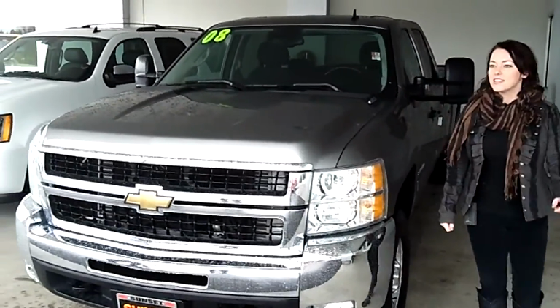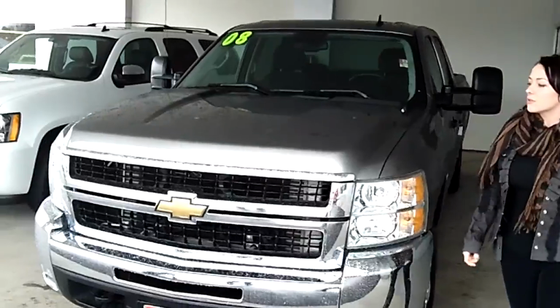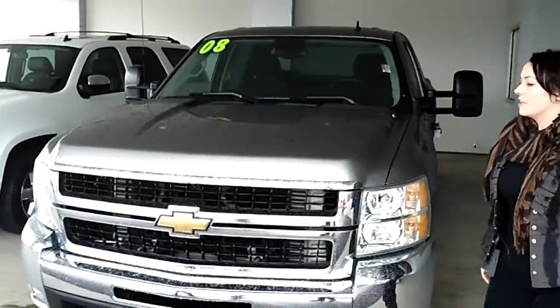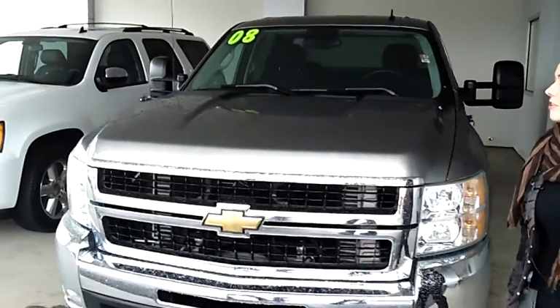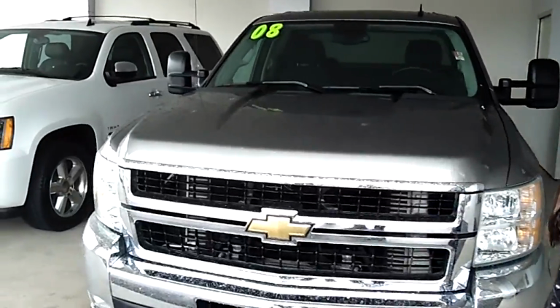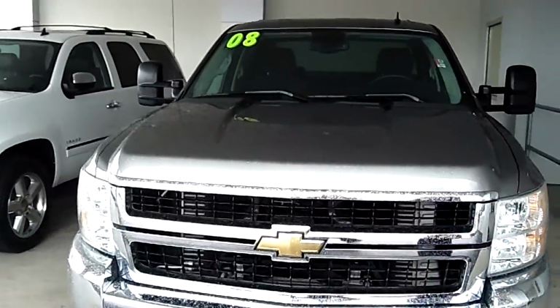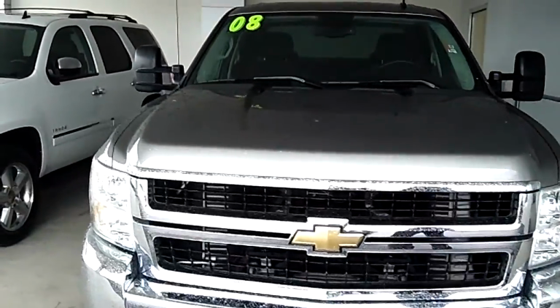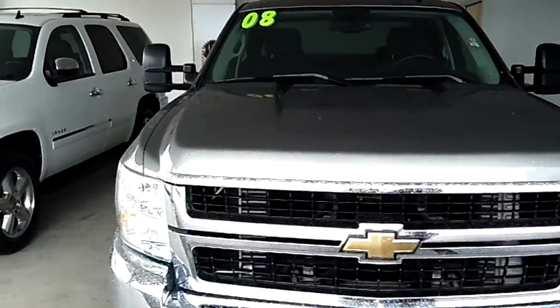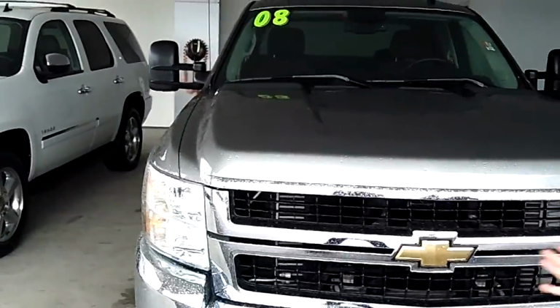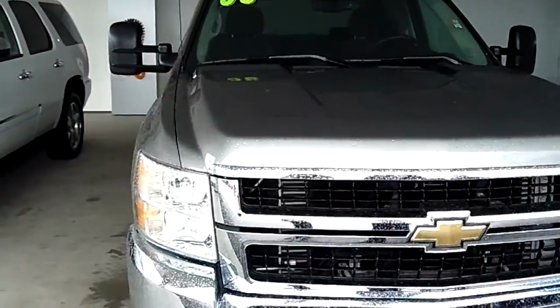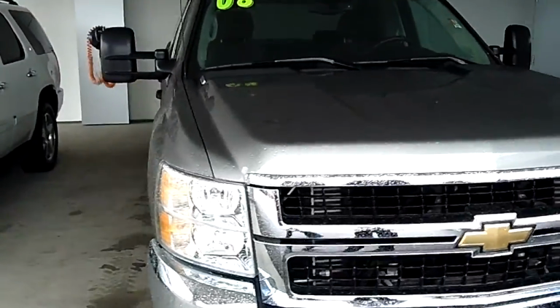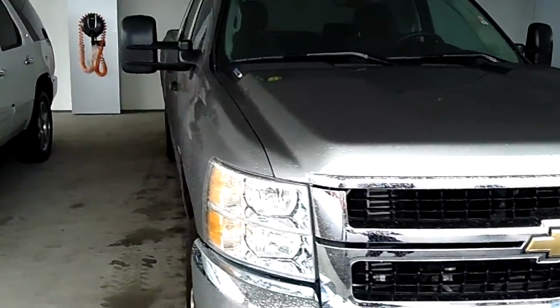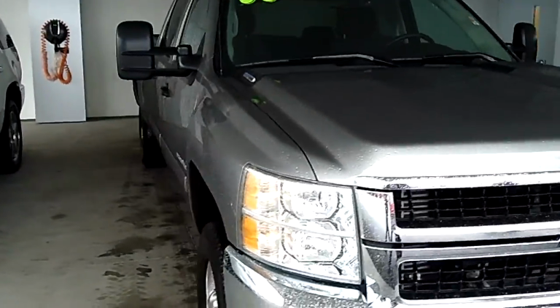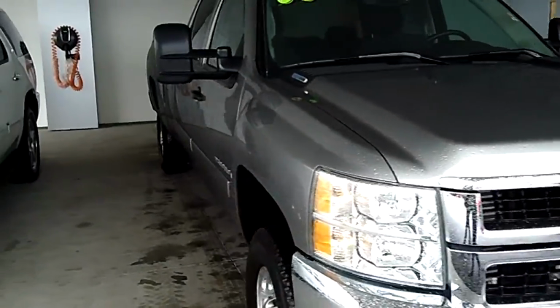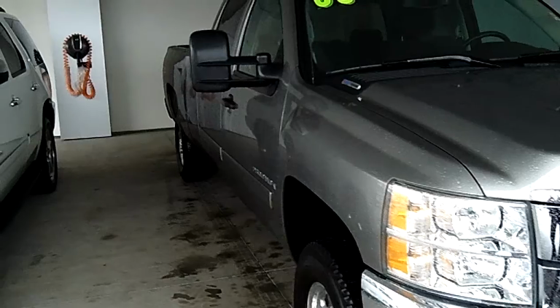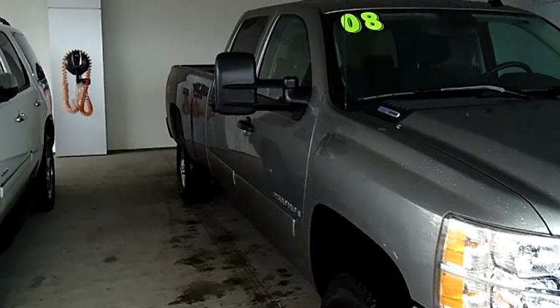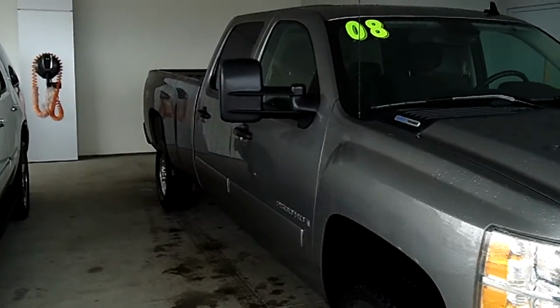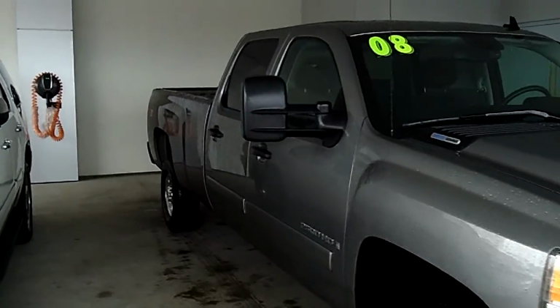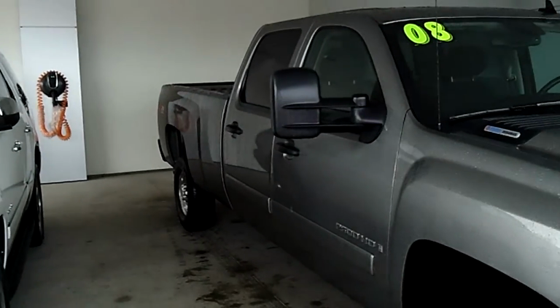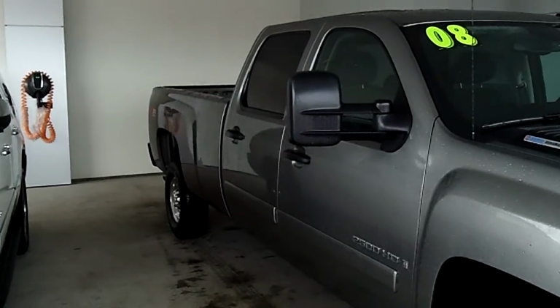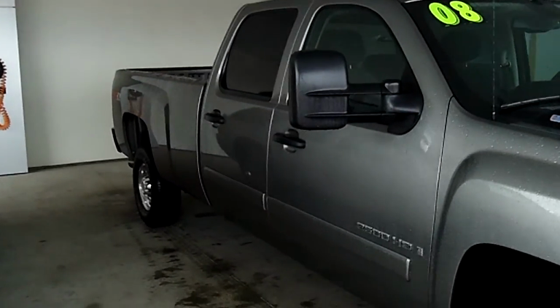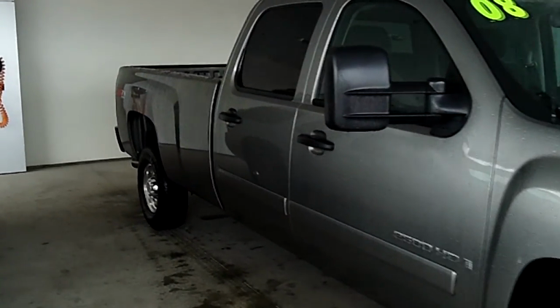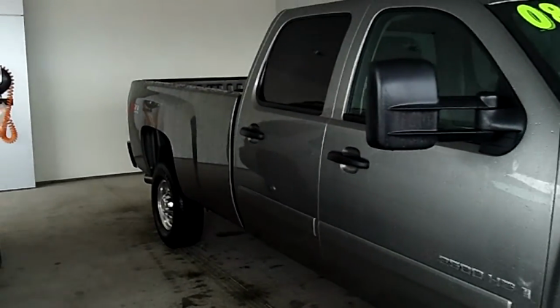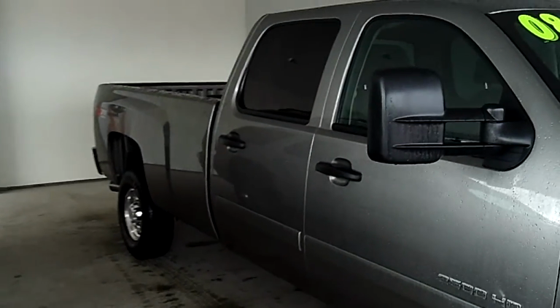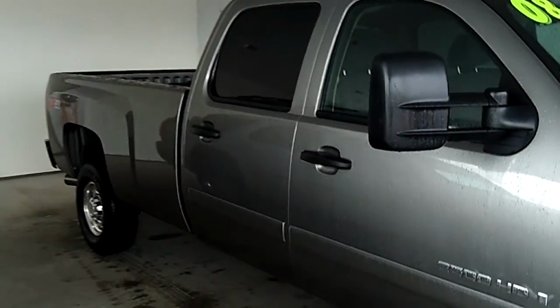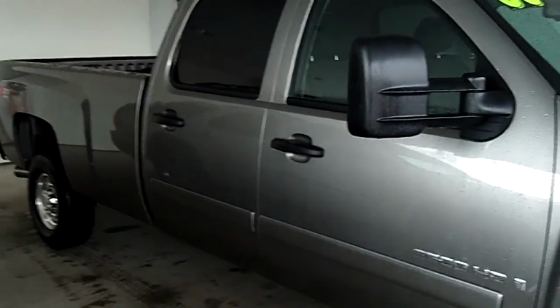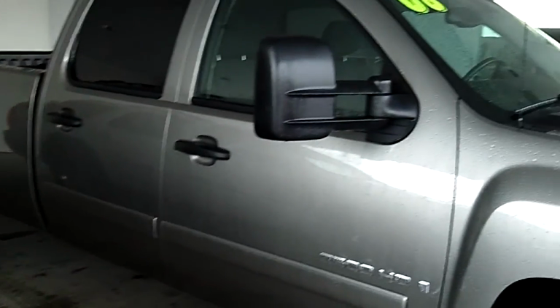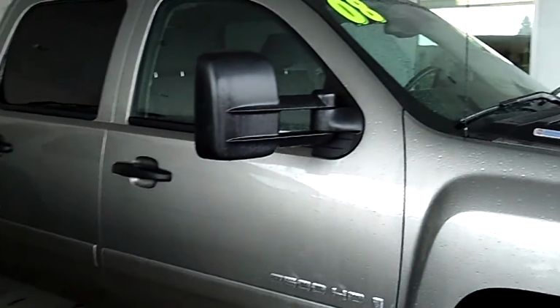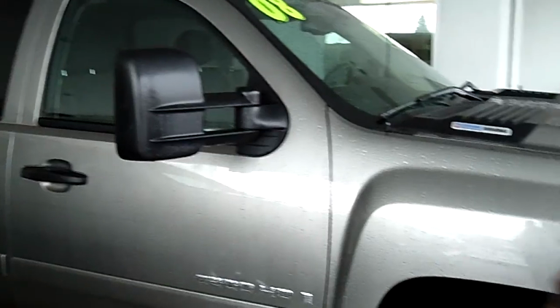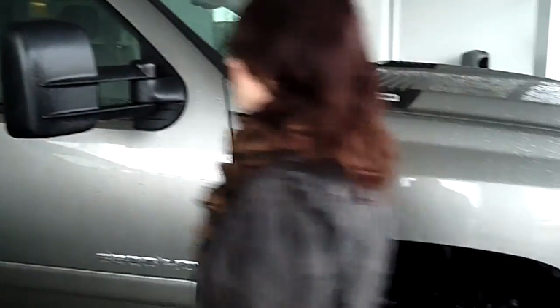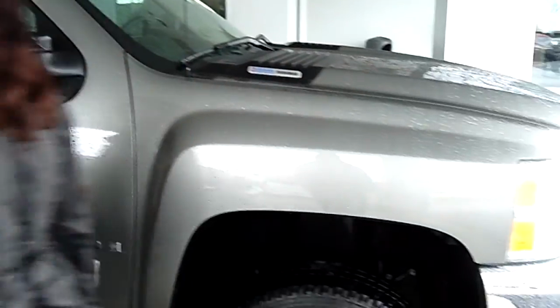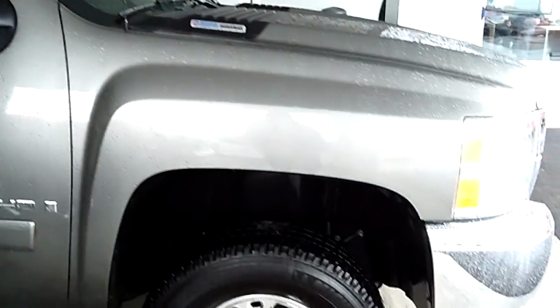Let's take a look around the vehicle. As you'll notice, we have a nice chrome grille in front. Perfect condition on the exterior. Pretty much brand new tires — still got that tread on there. Excellent rims.